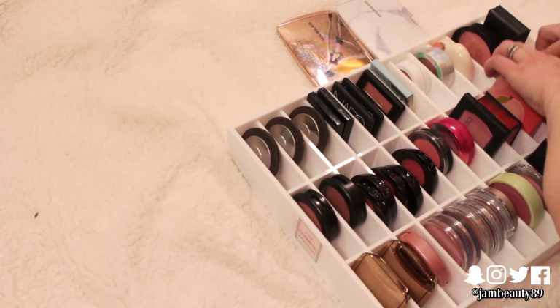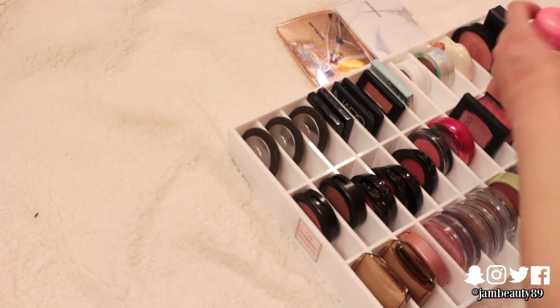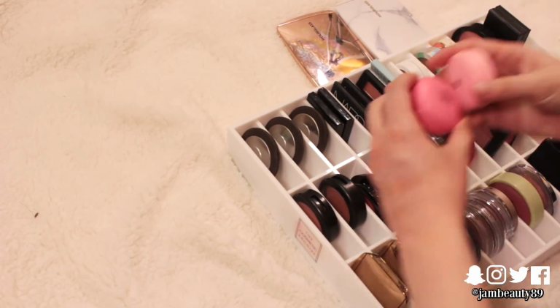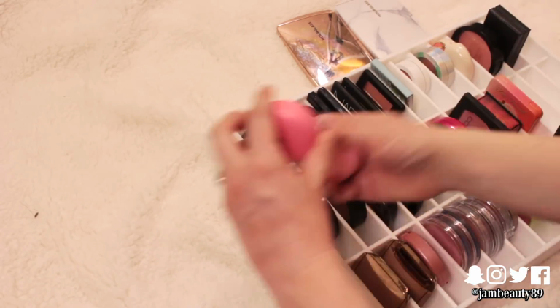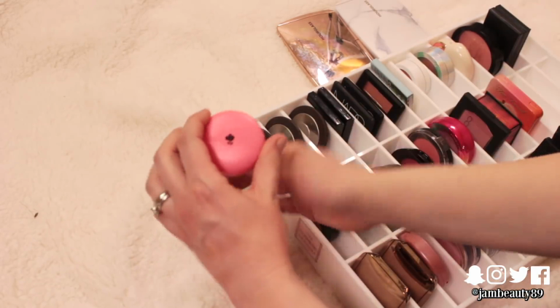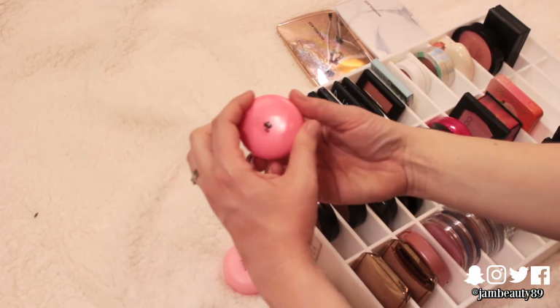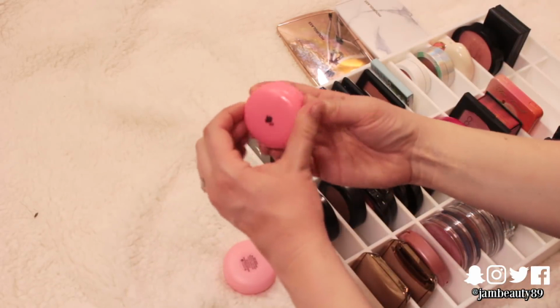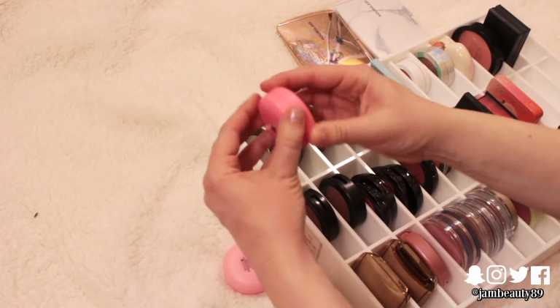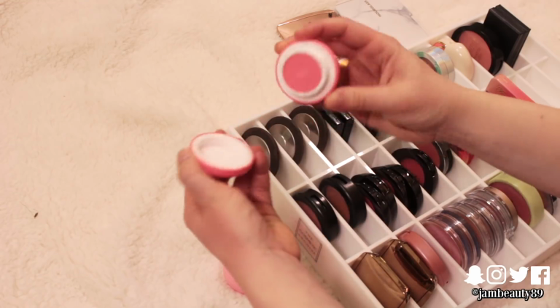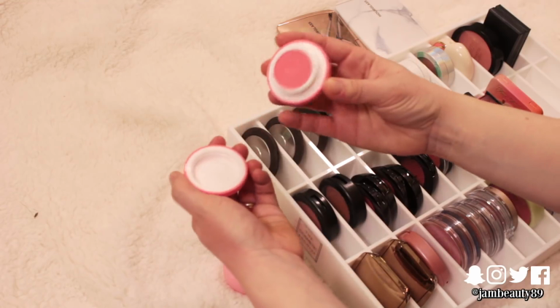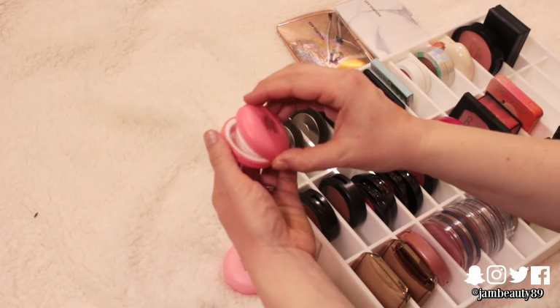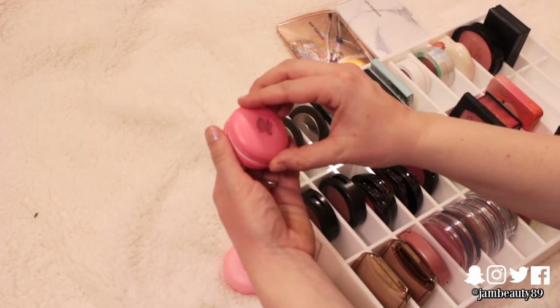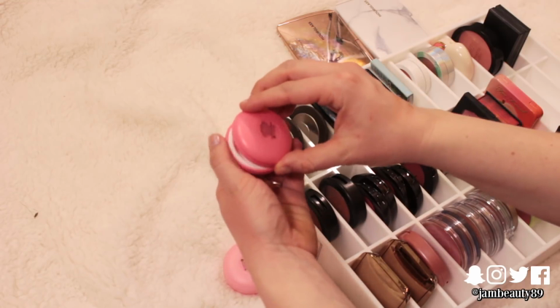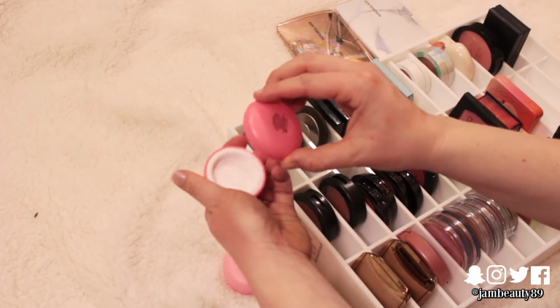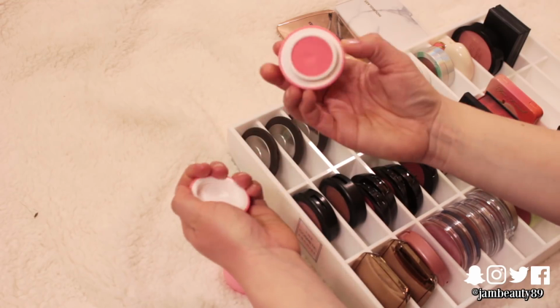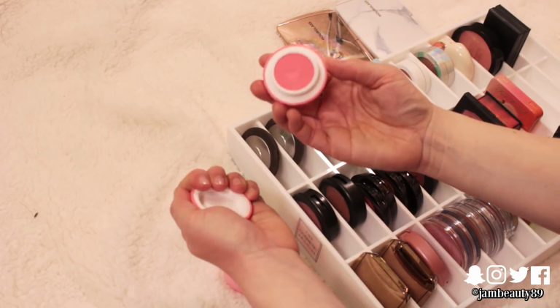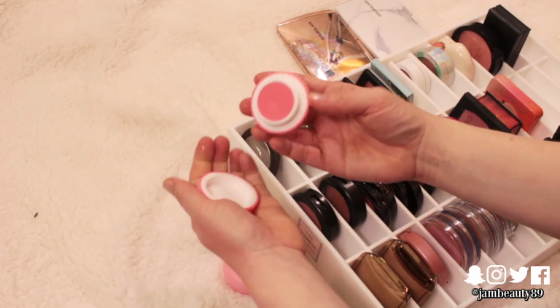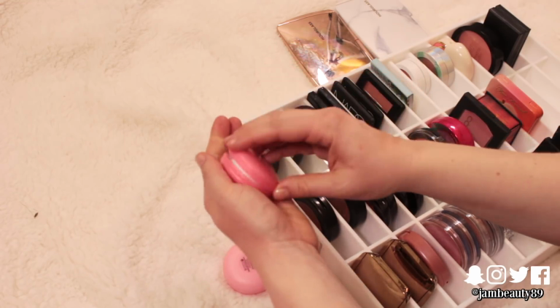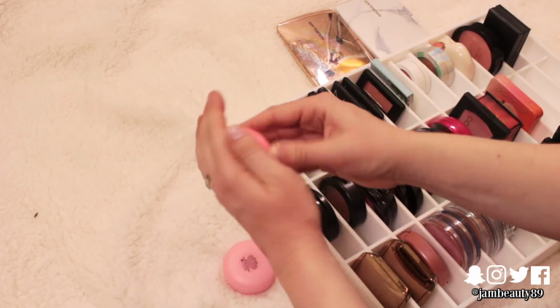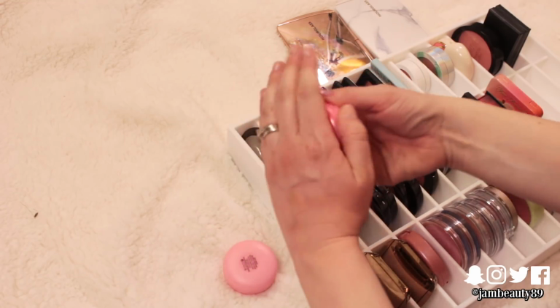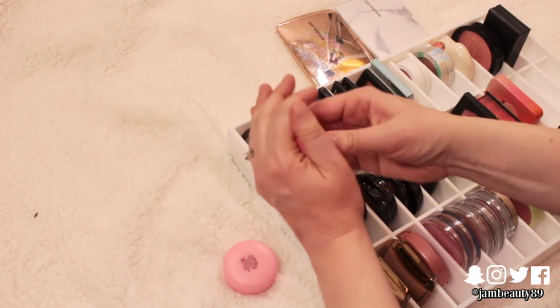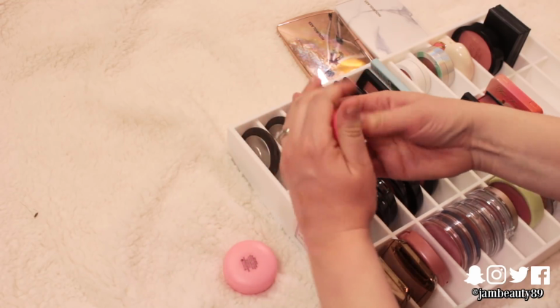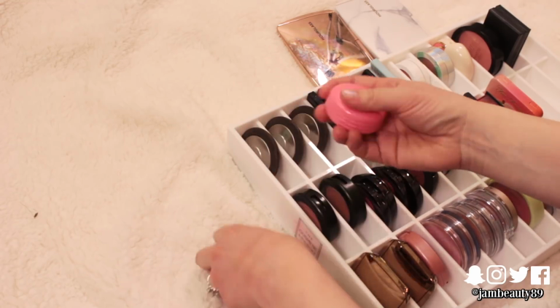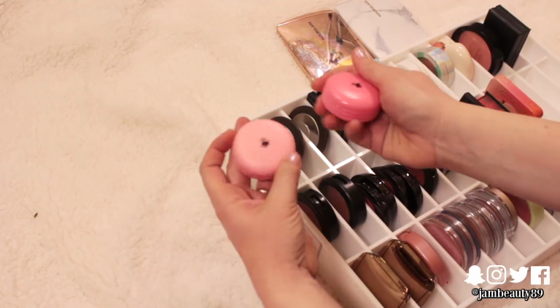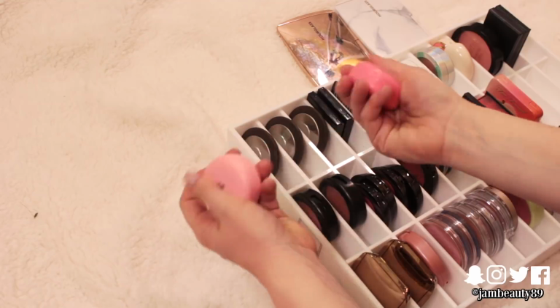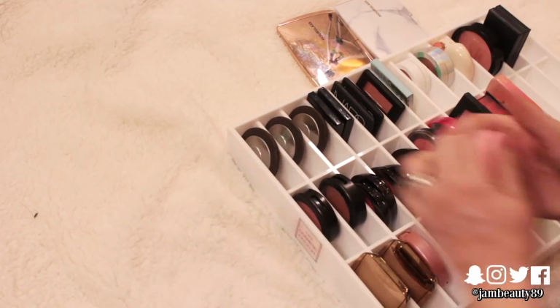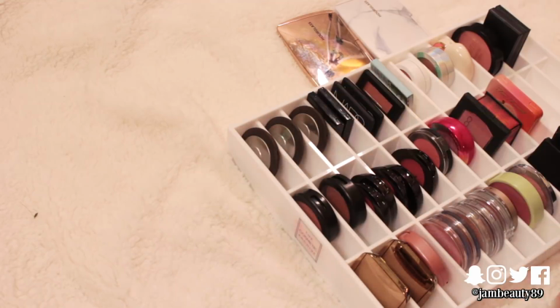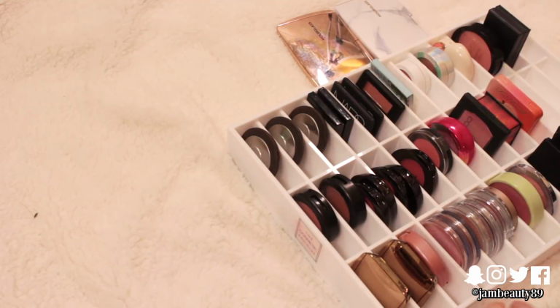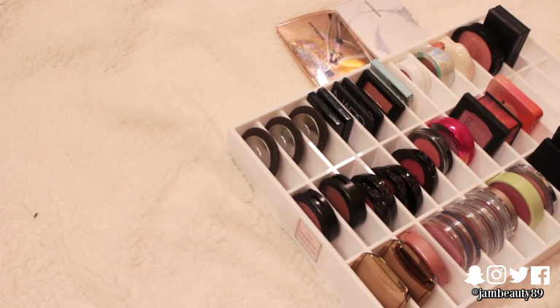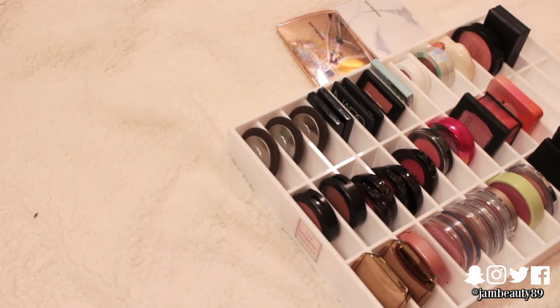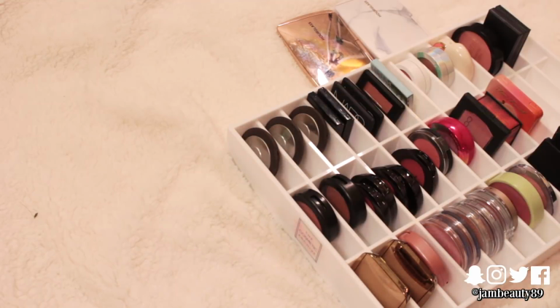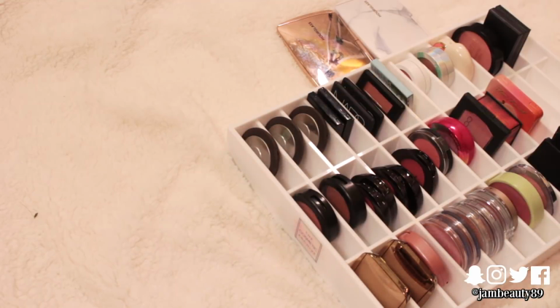These two are just too bright. They're these Lancome Macaron ones that are kind of creamy. I'm just not using them. Someone else will love them.